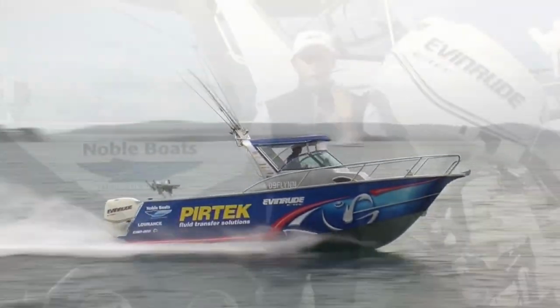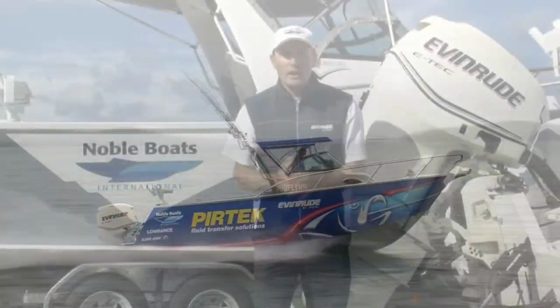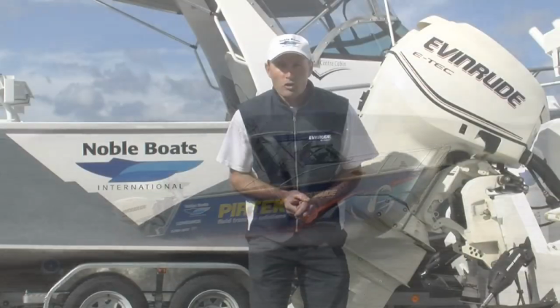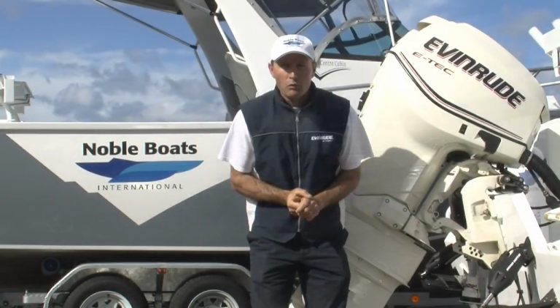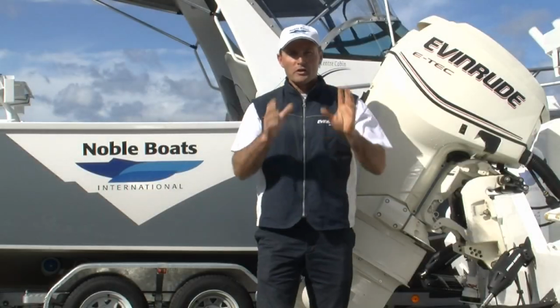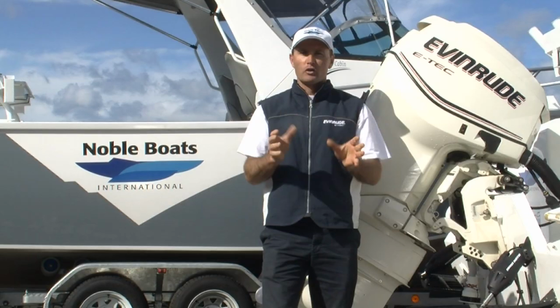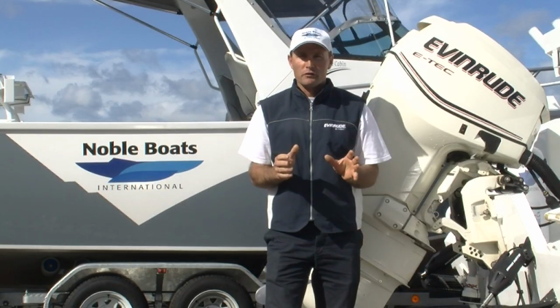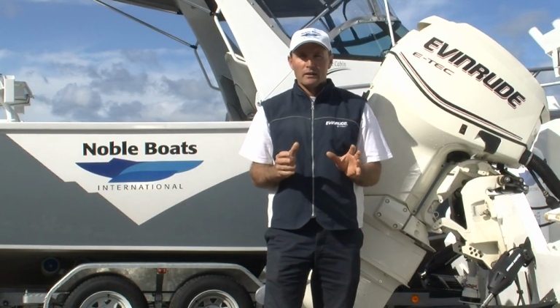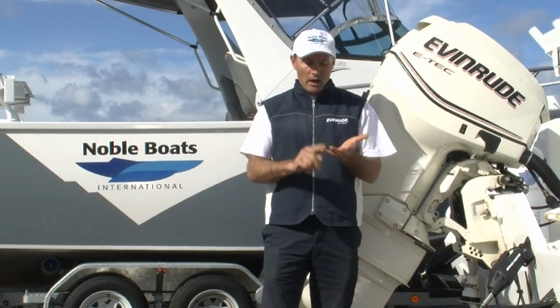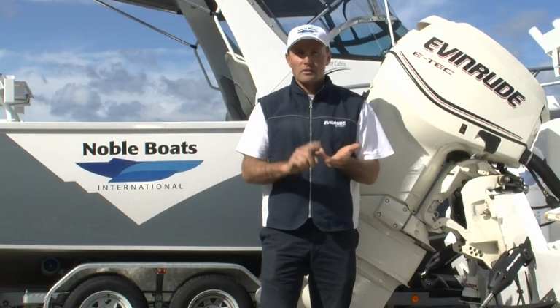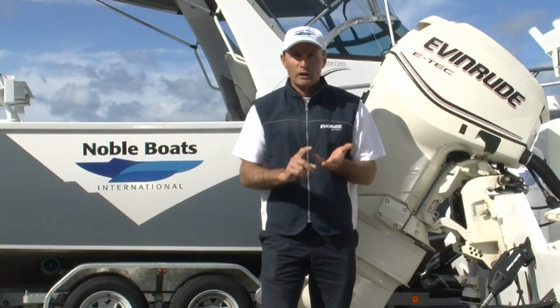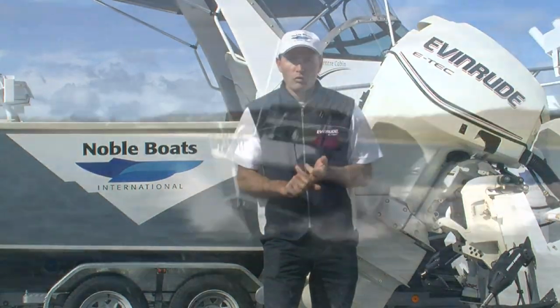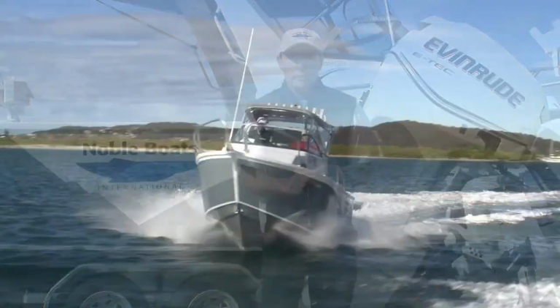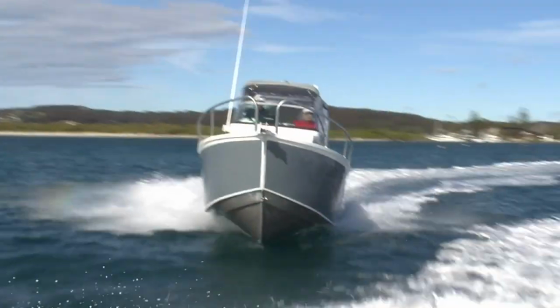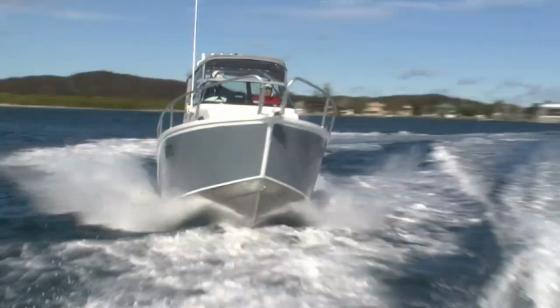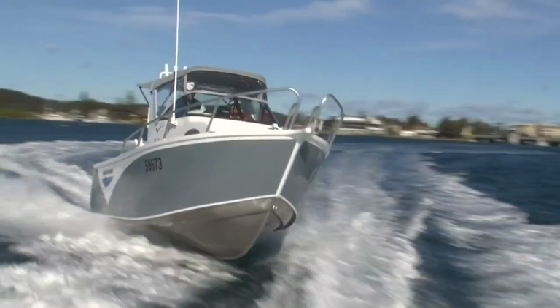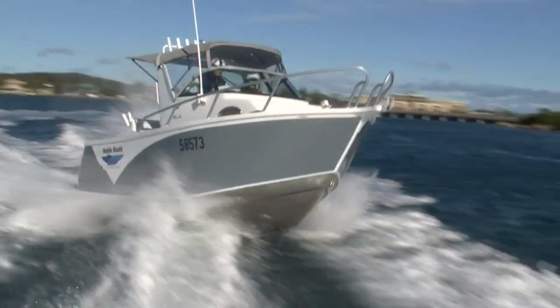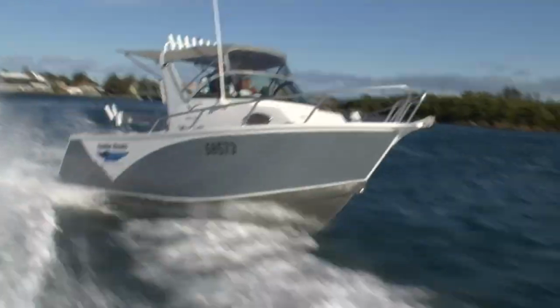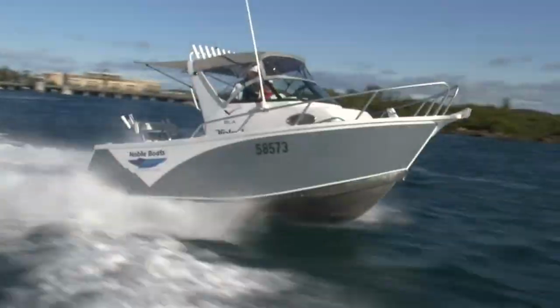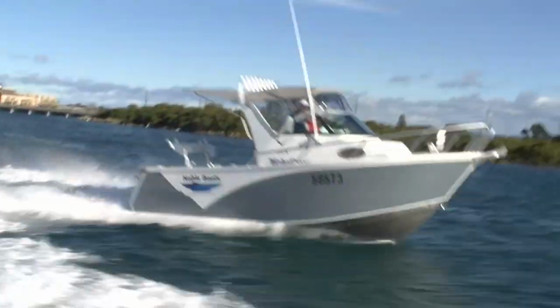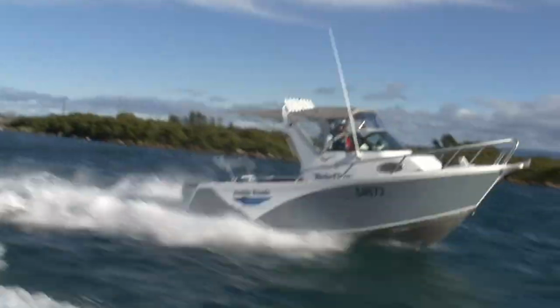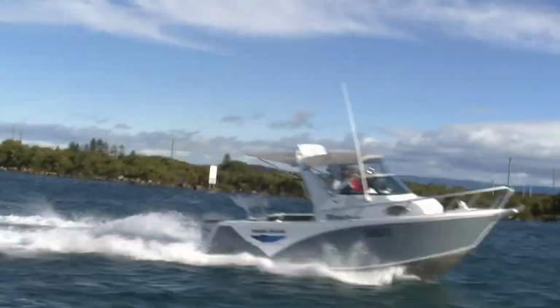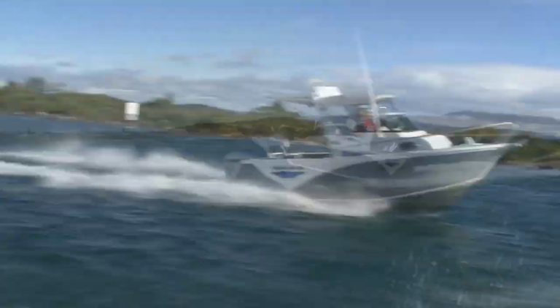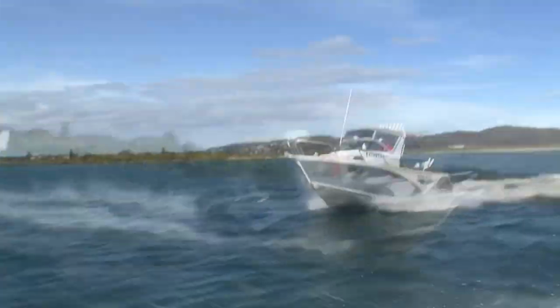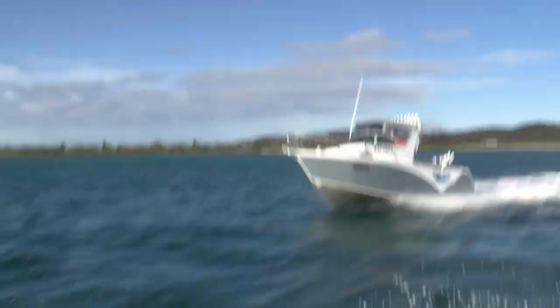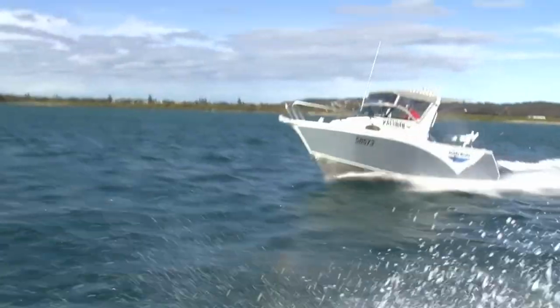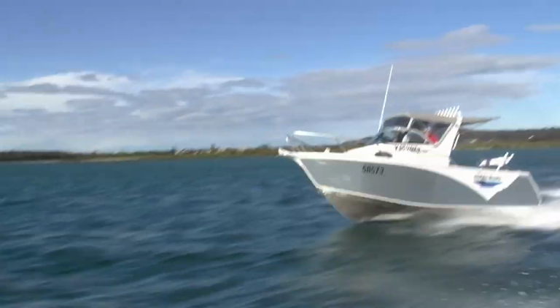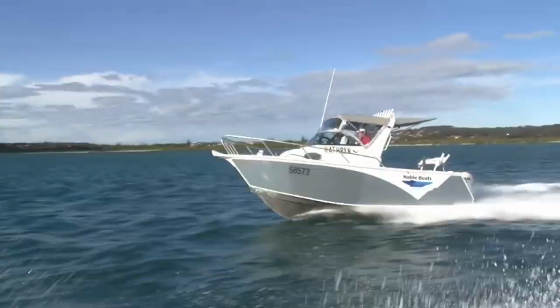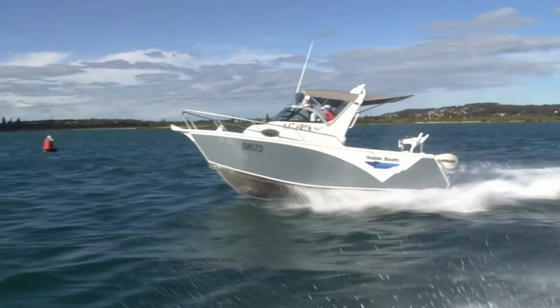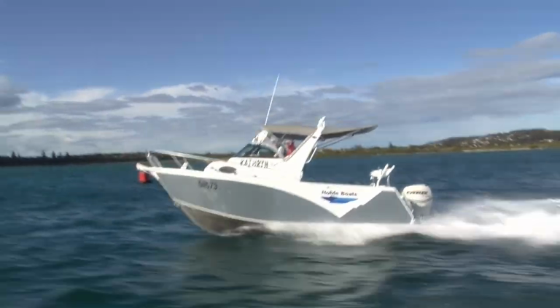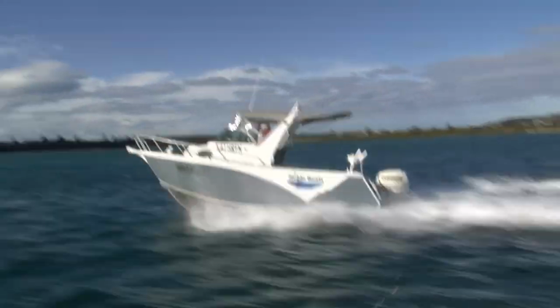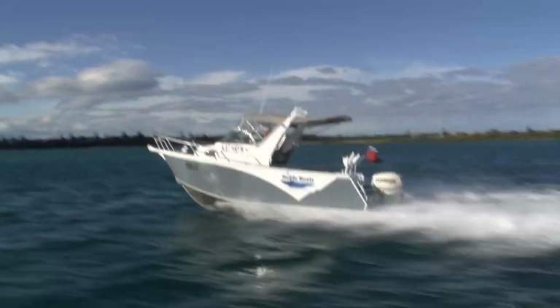At Fishing Edge we choose Noble Boats — there's a very good reason for that: safety, stability, ride. It's a revolution in boat design. 38 degrees dead rise at the front, 24 degrees at the aft, creates the best possible ride in plate aluminium boating.